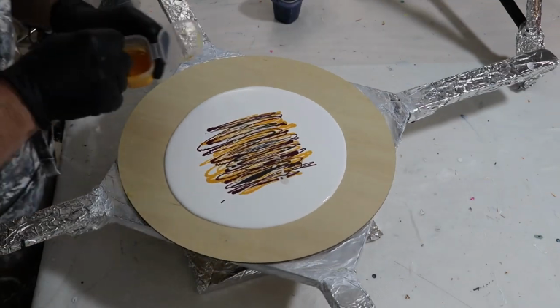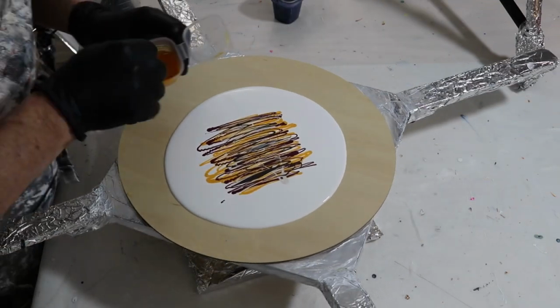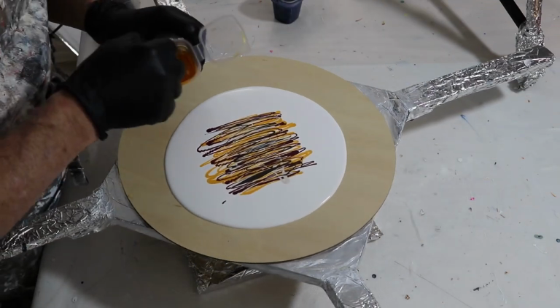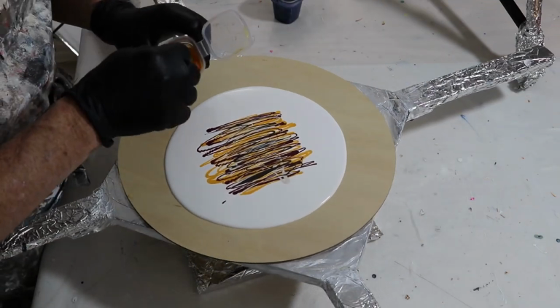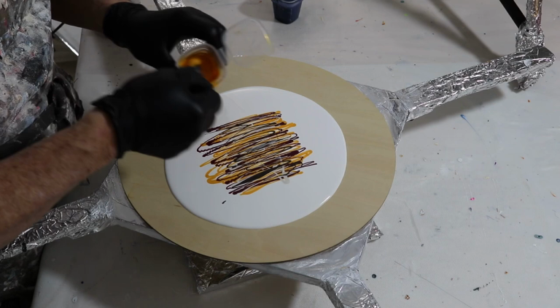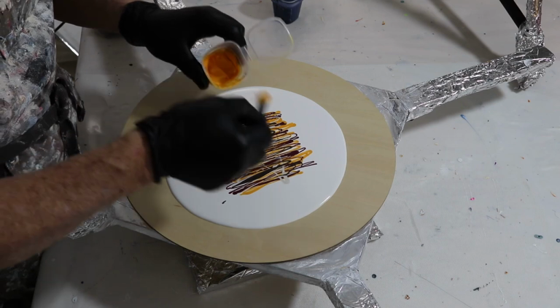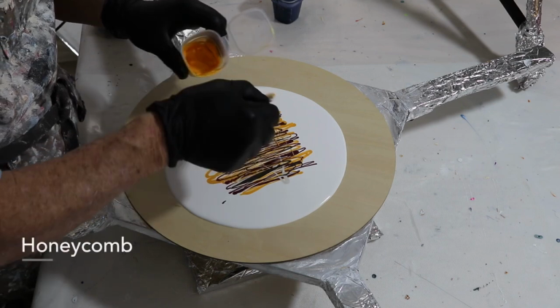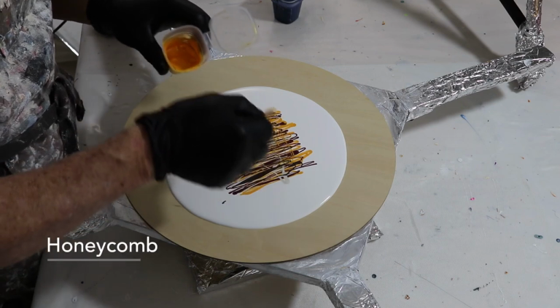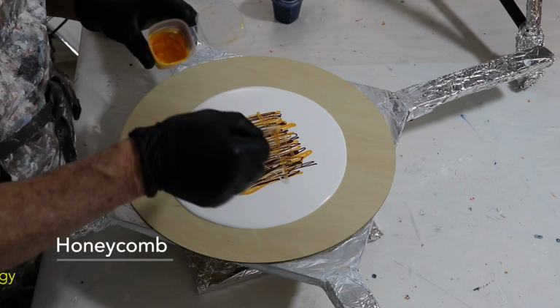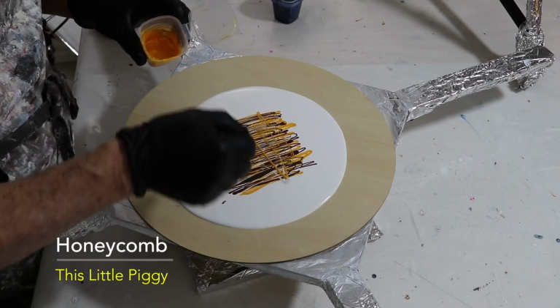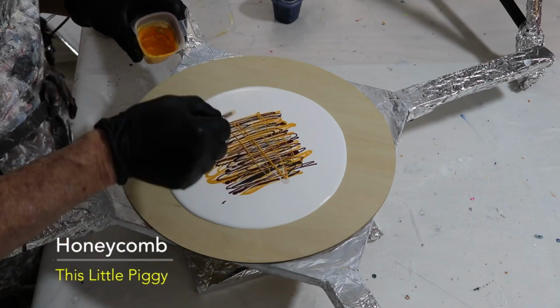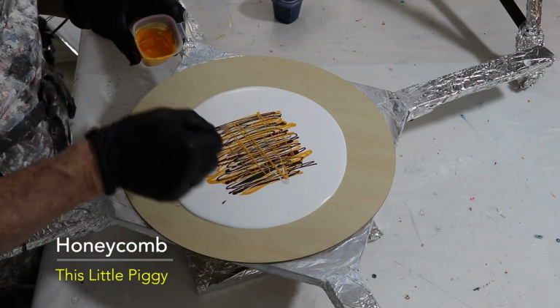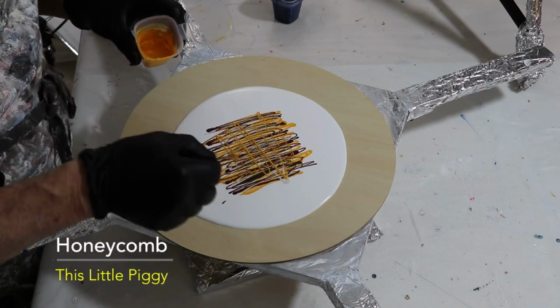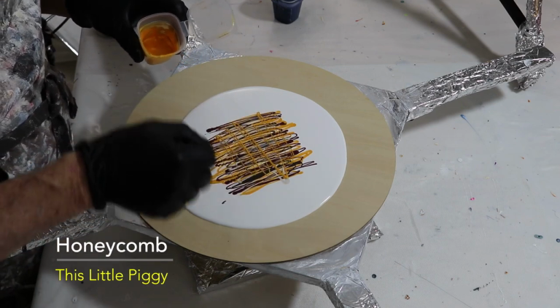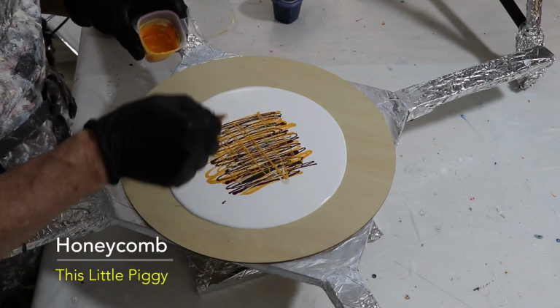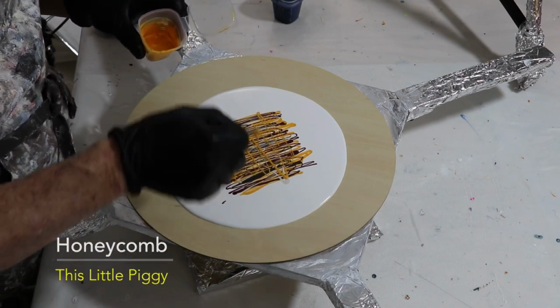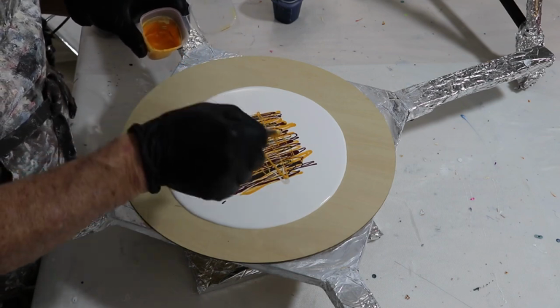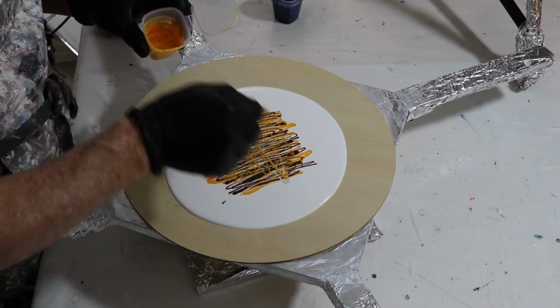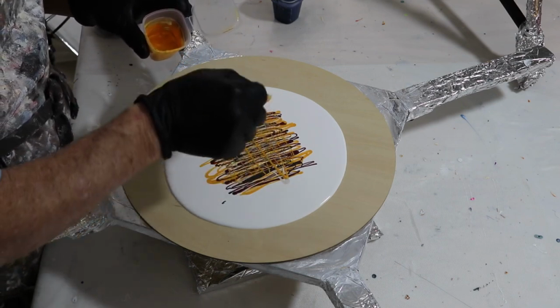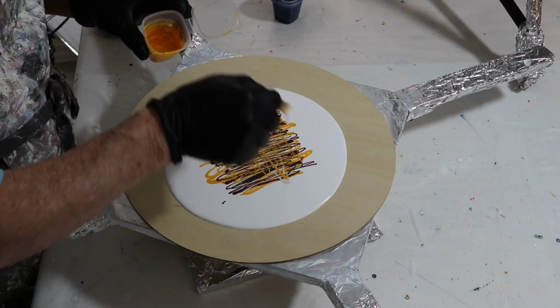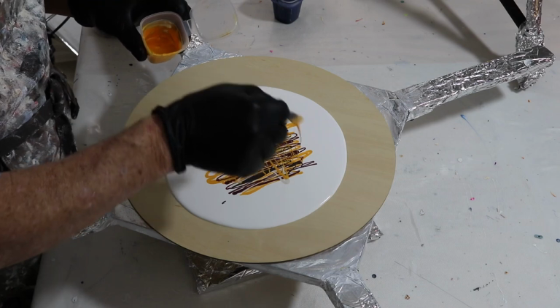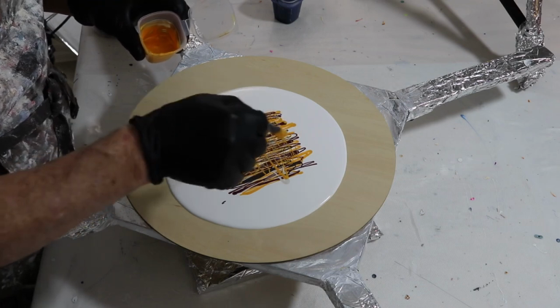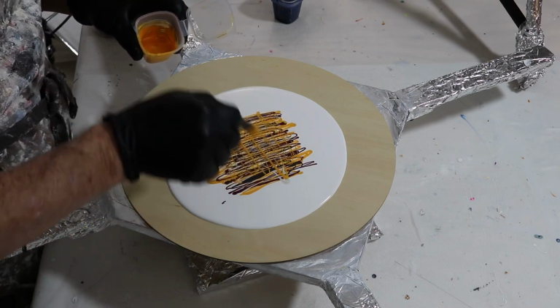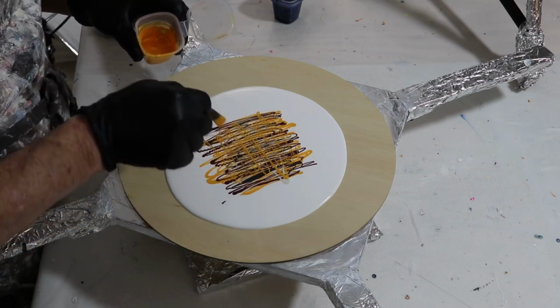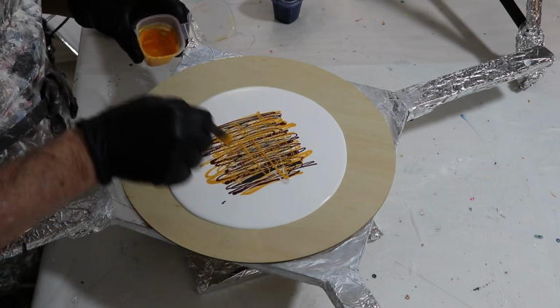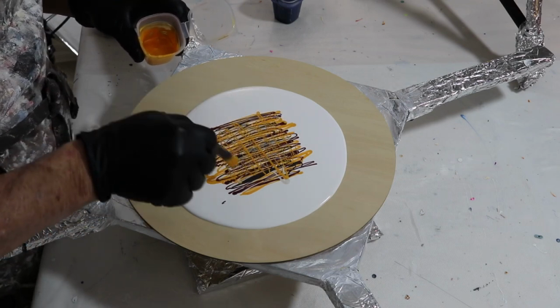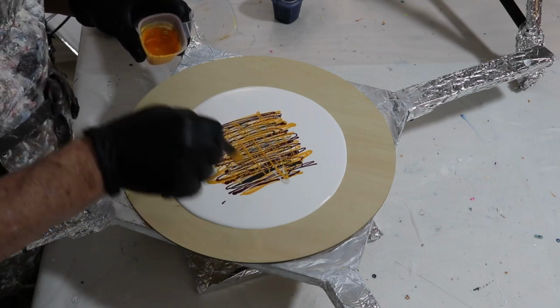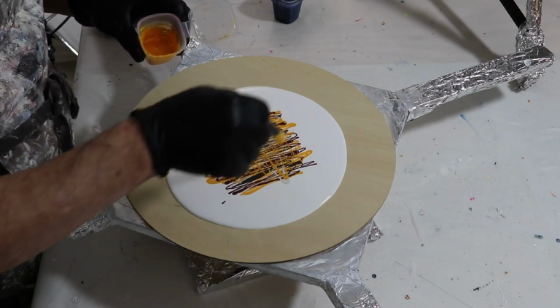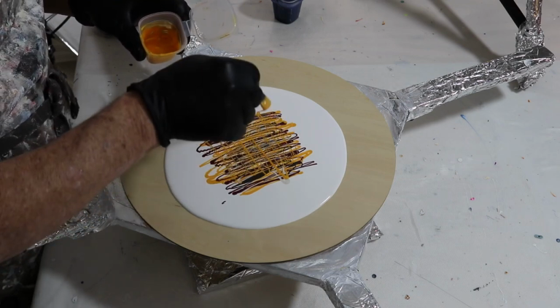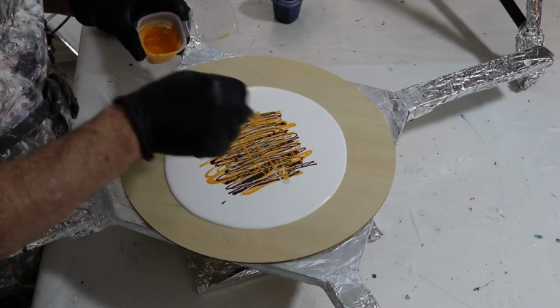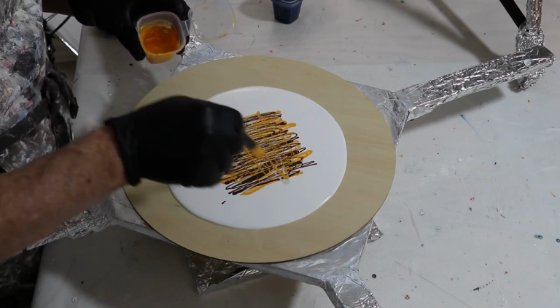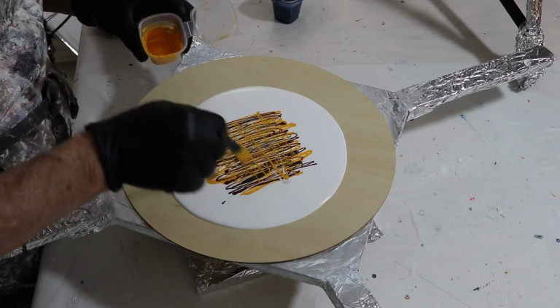I've decided I want a little bit more of that honeycomb, so I picked it back up and I'm adding it in the other direction — contrary motion to what was there before.